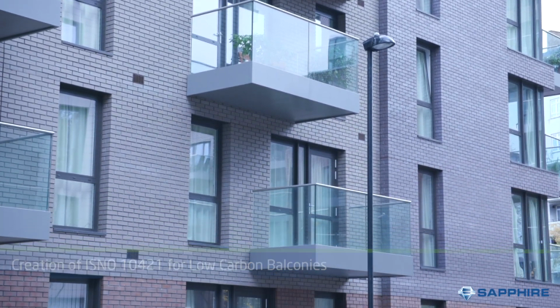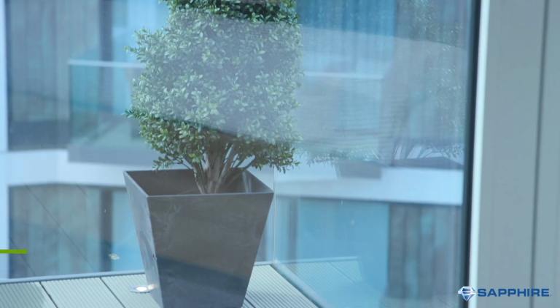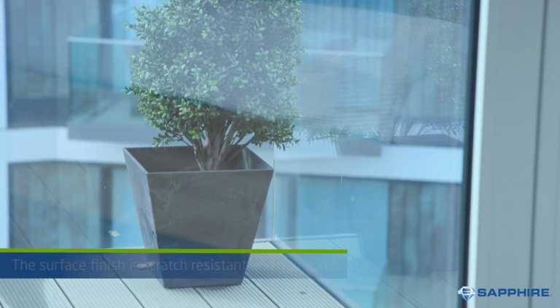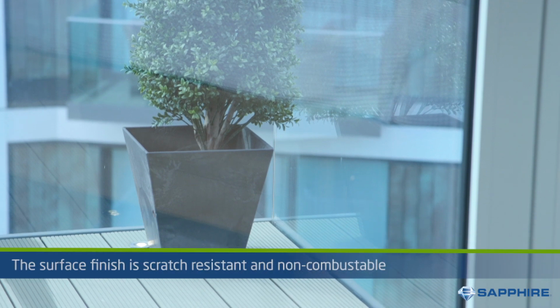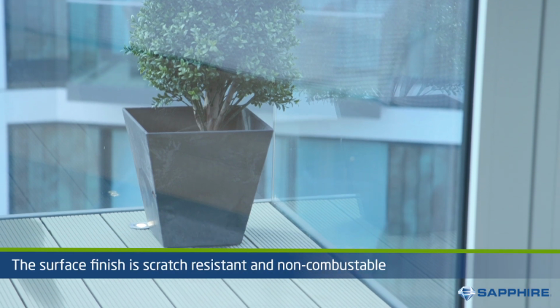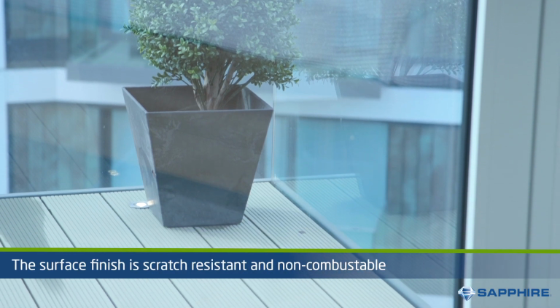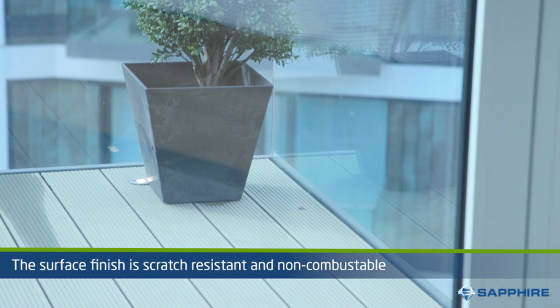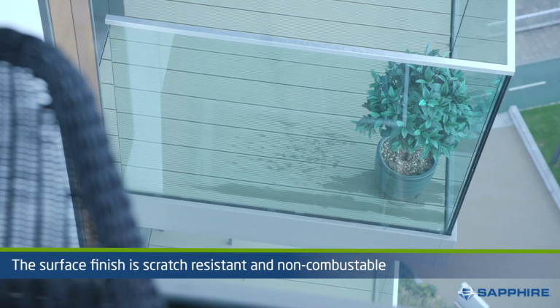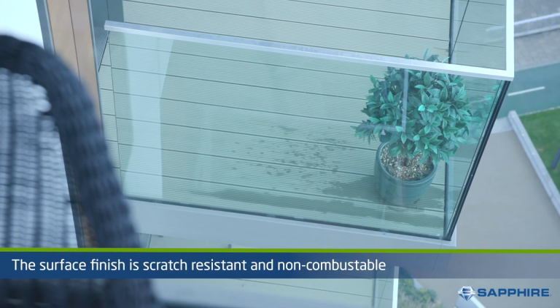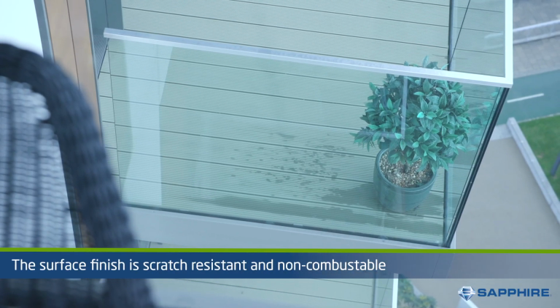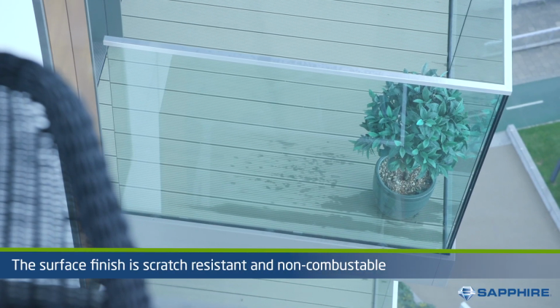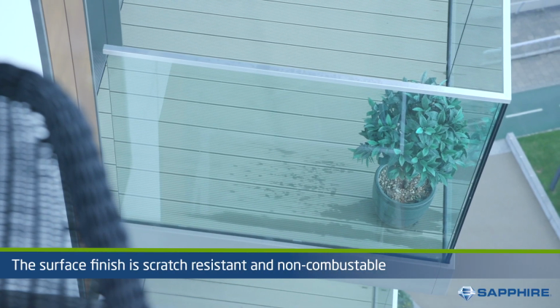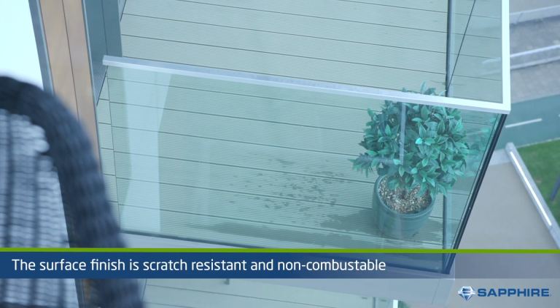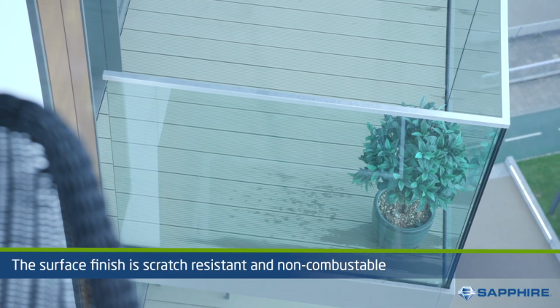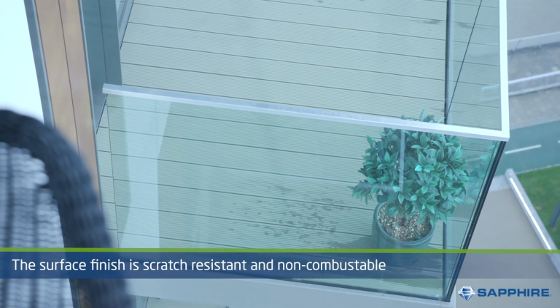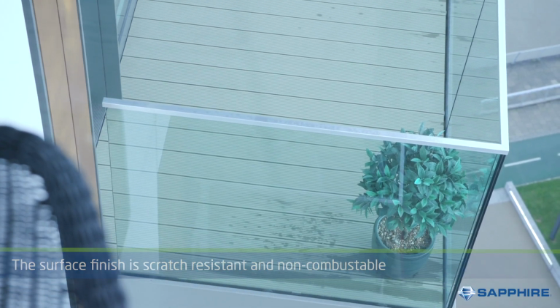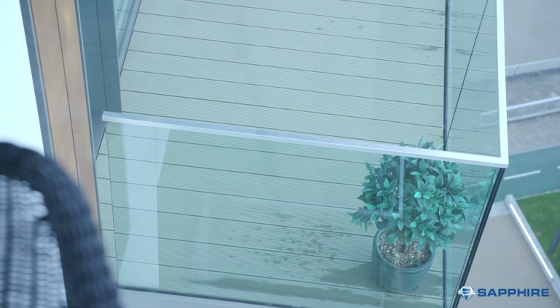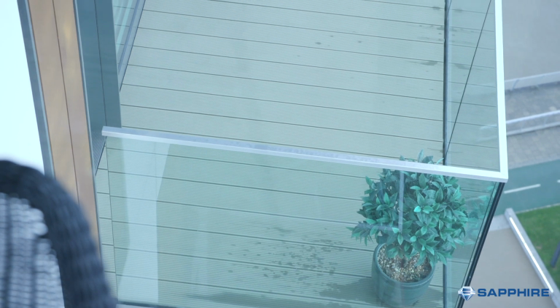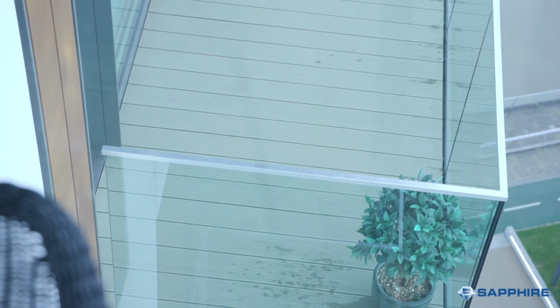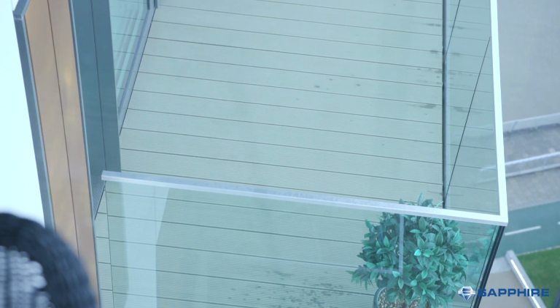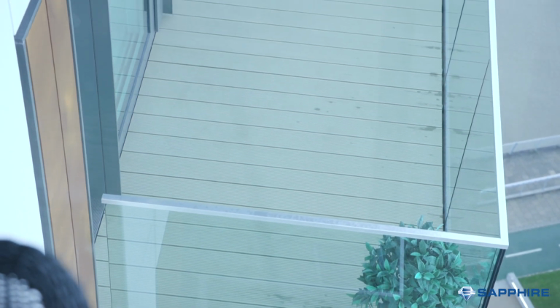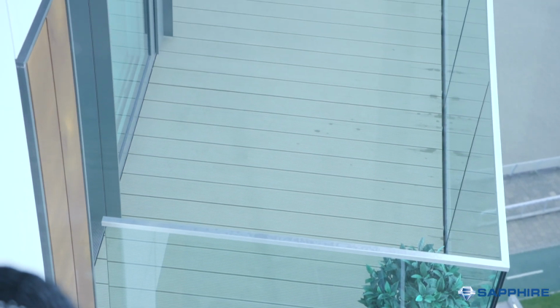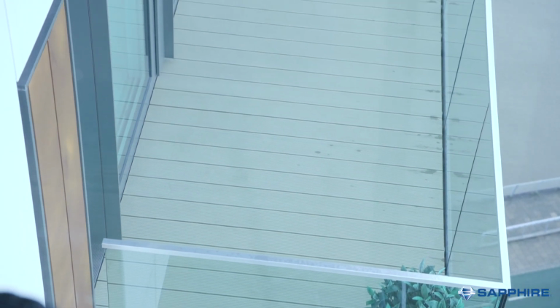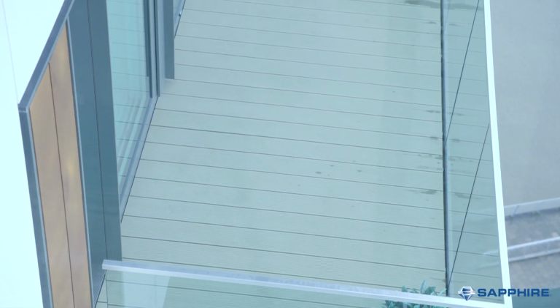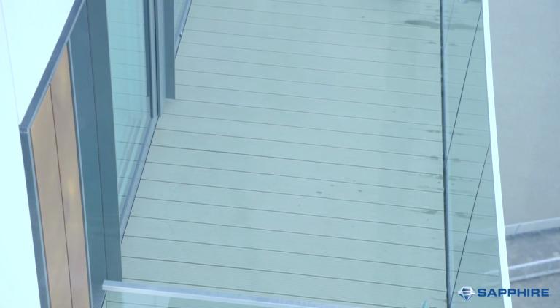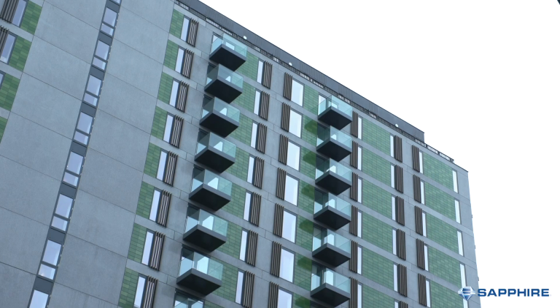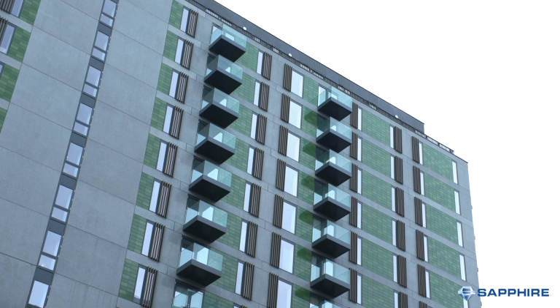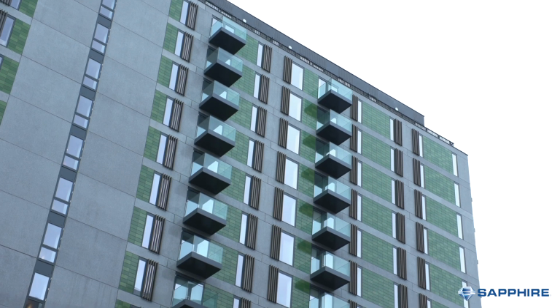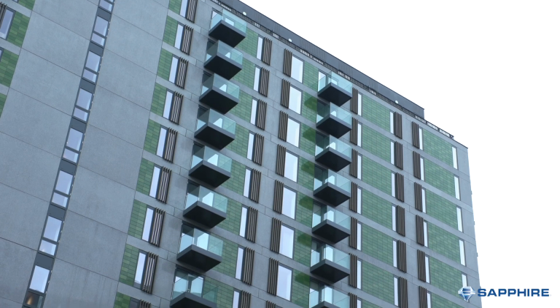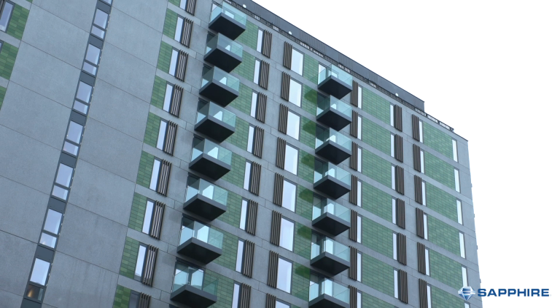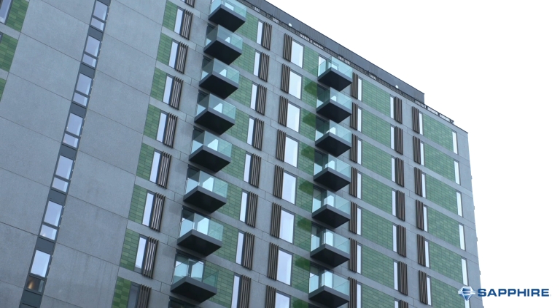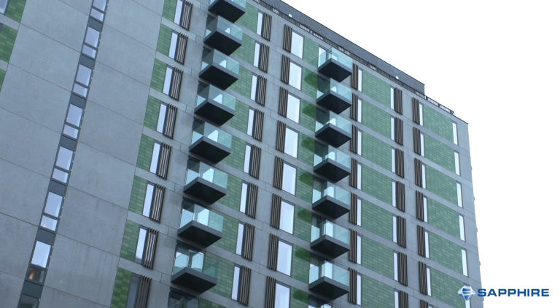Thanks to the scratch resistant and non-combustible nature of the finish, it can also be applied to the balcony guarding and decking, maximising the surface area and therefore providing more energy.